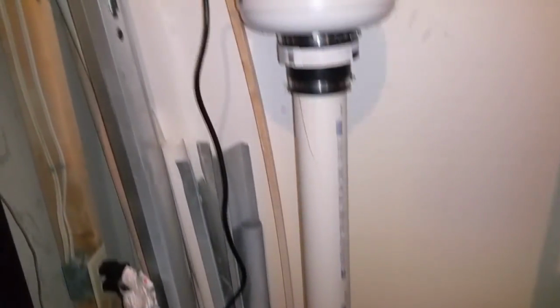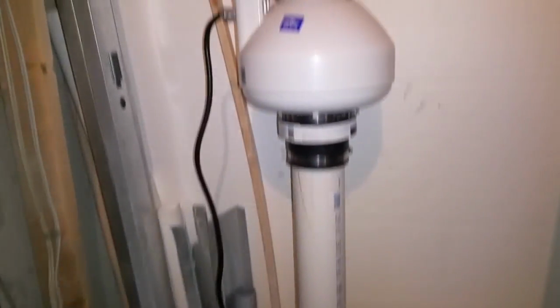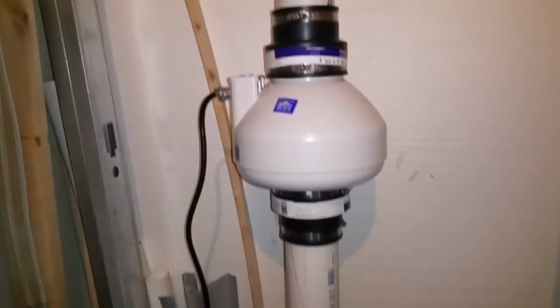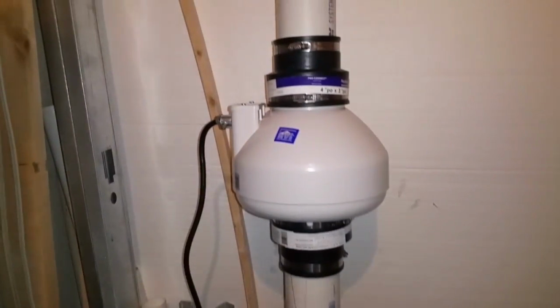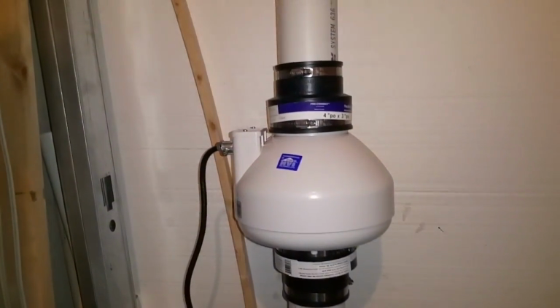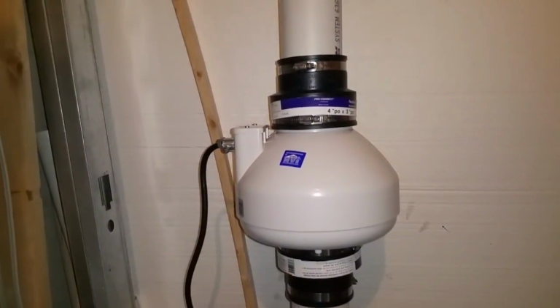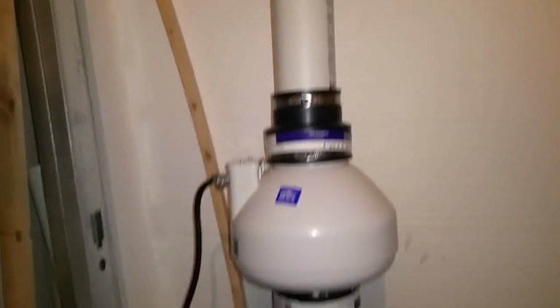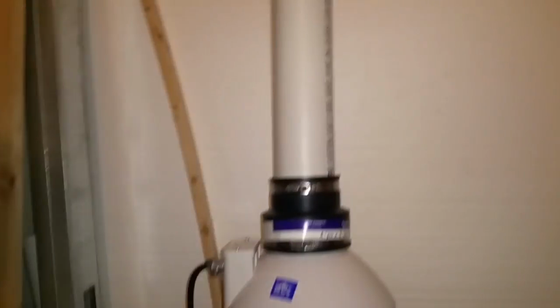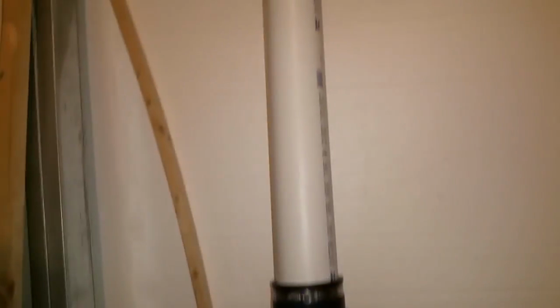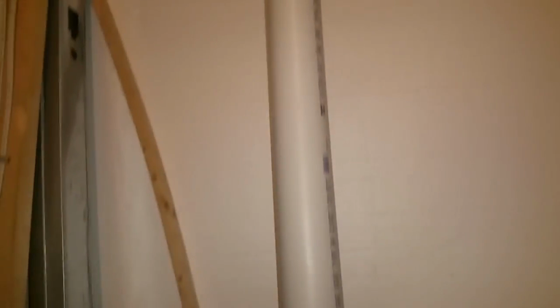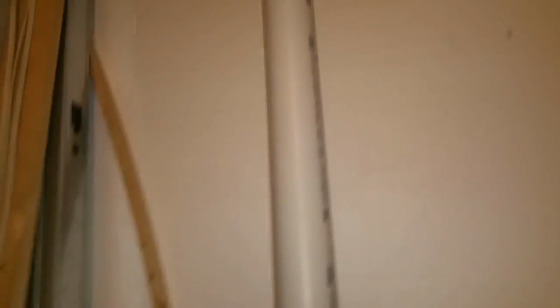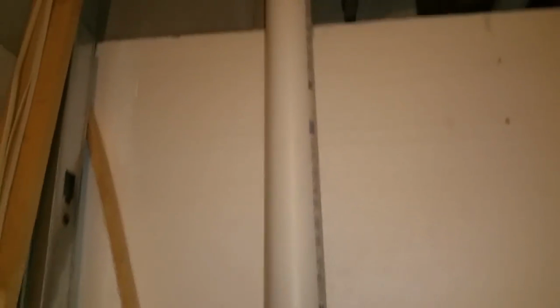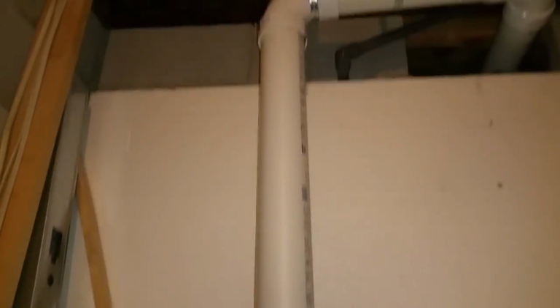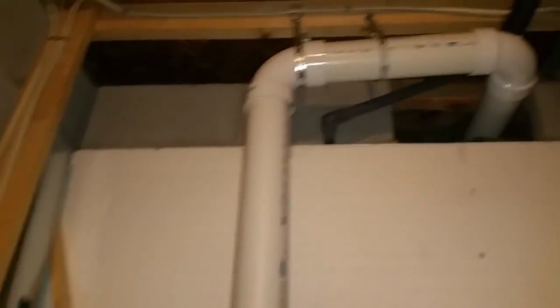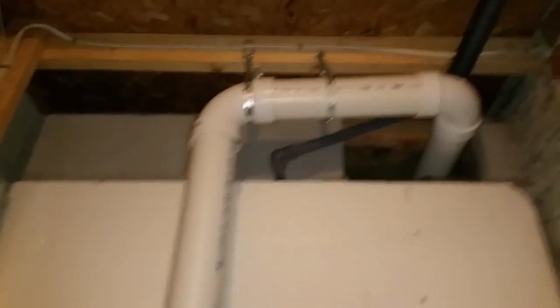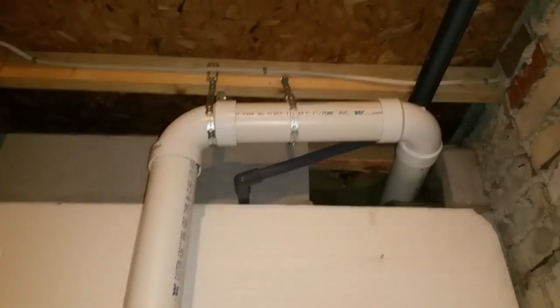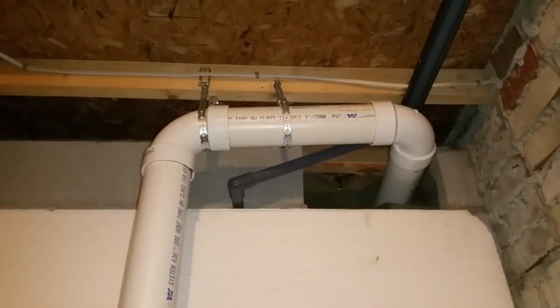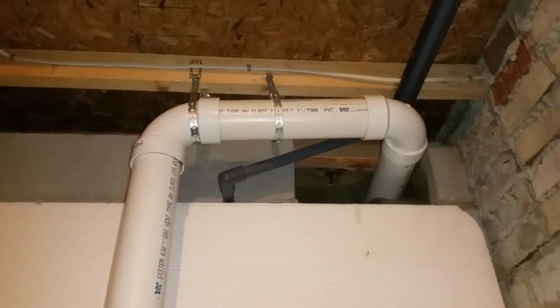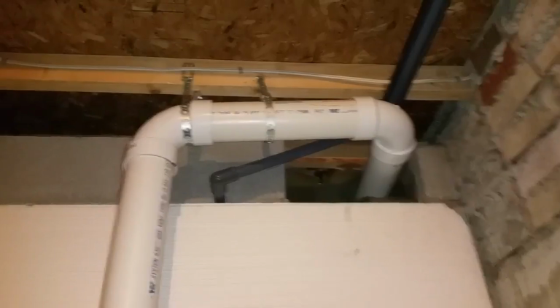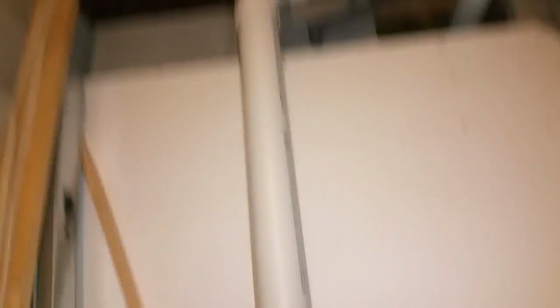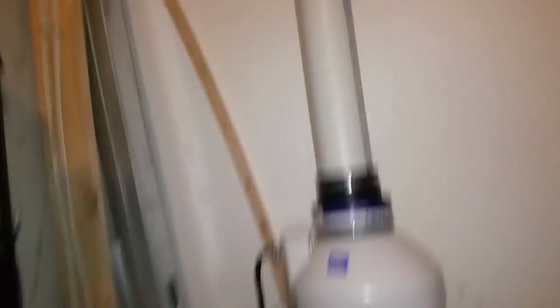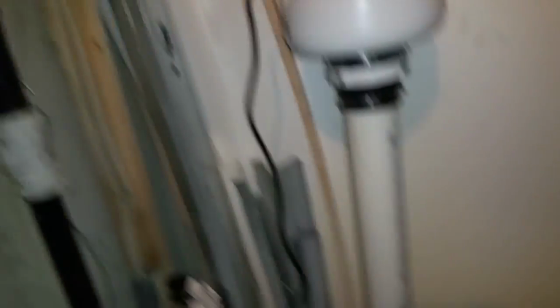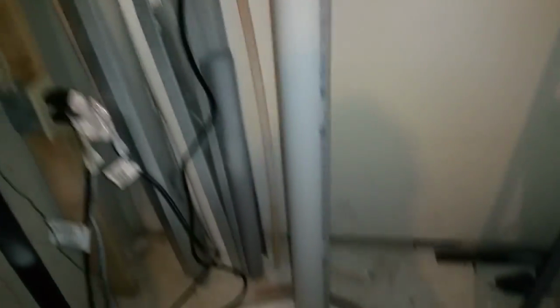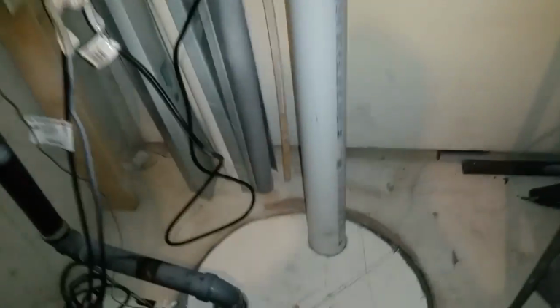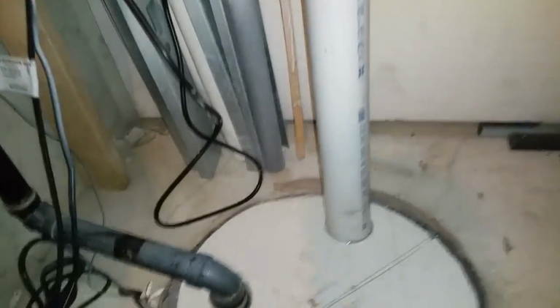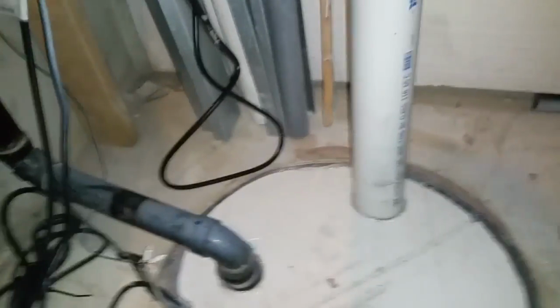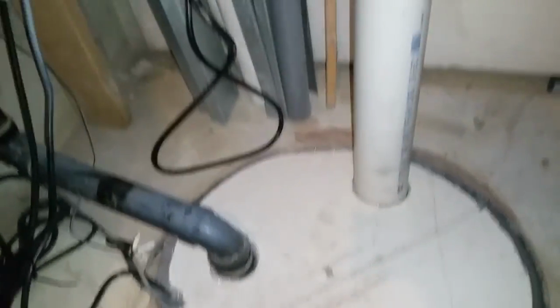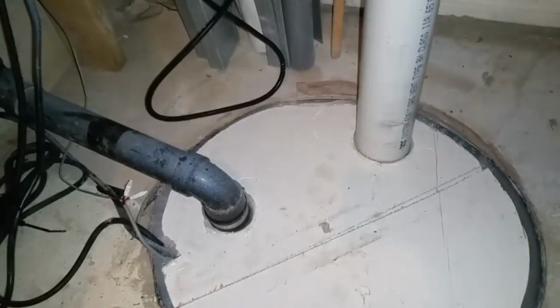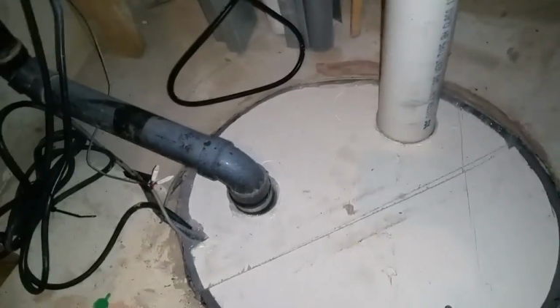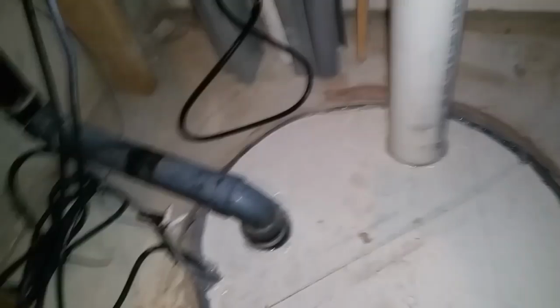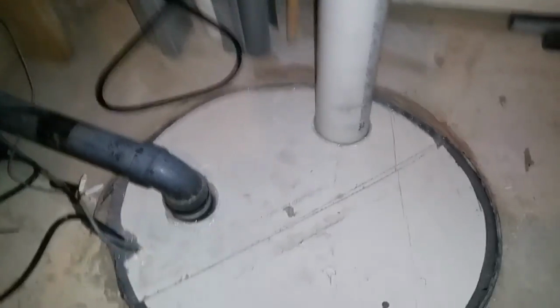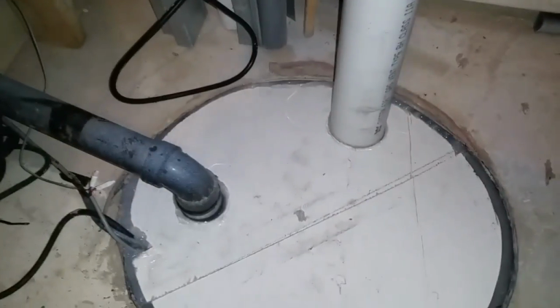Here is my radon sump pump fan mitigation system that I have installed. I'll take a quick view of the entire thing — here's the actual fan itself, pumping air up and out of the house. Let me start by going to the sump pump hole.